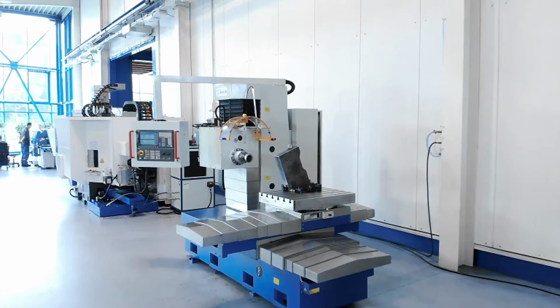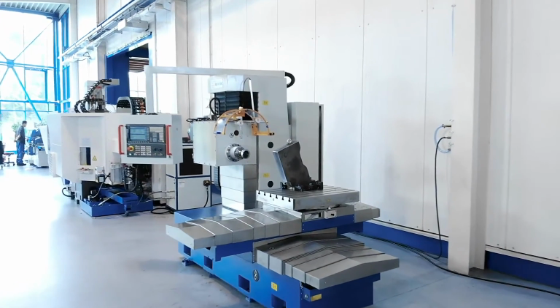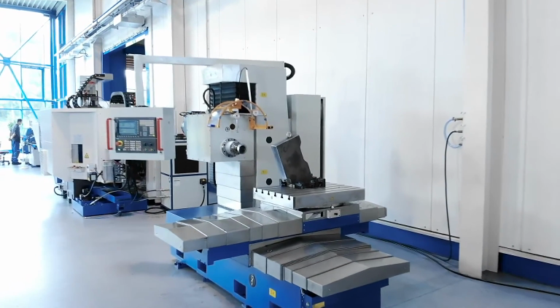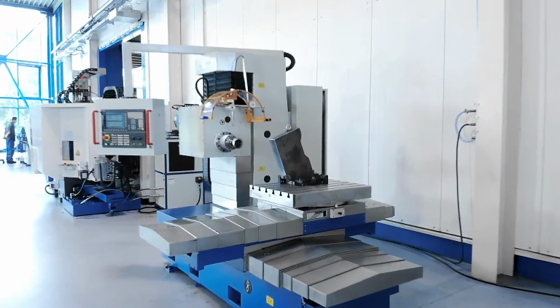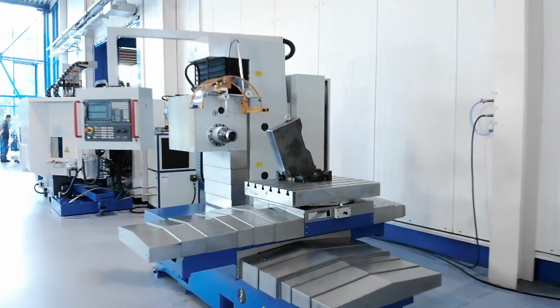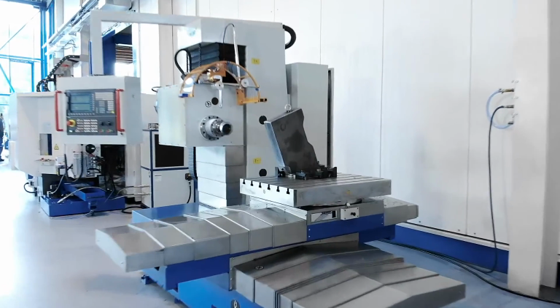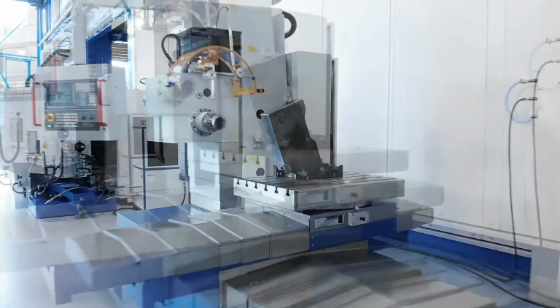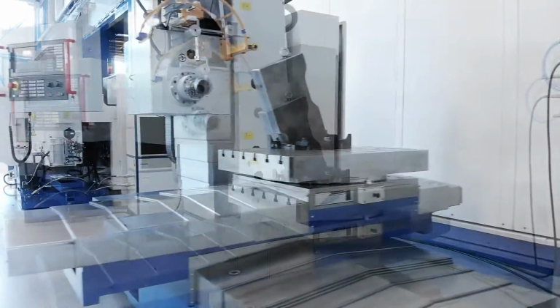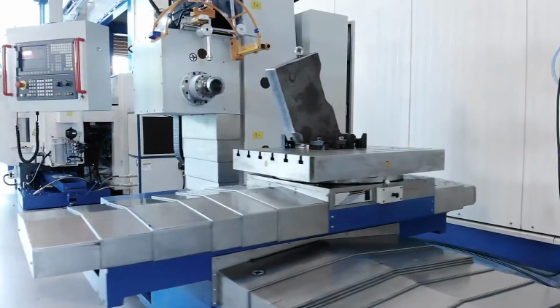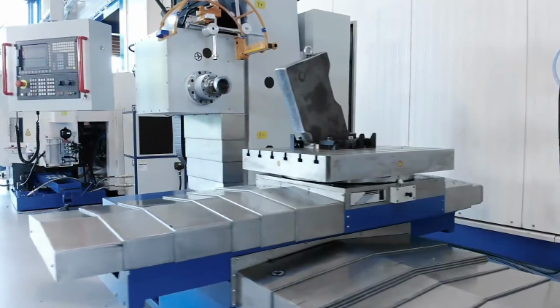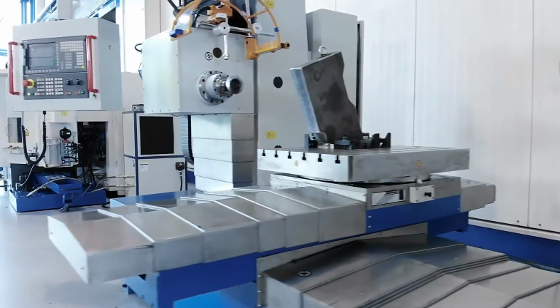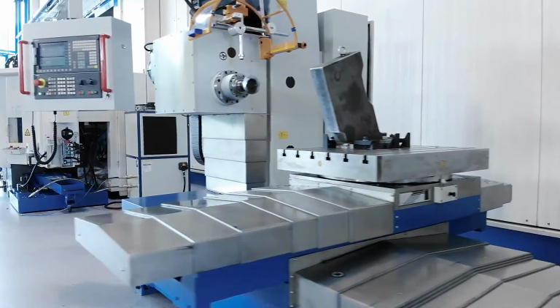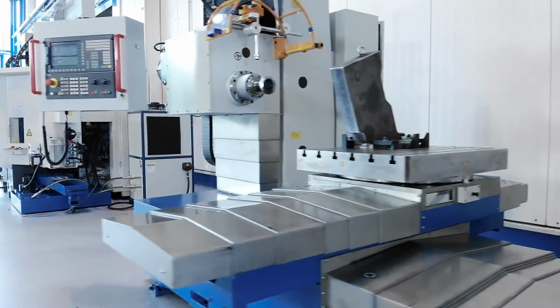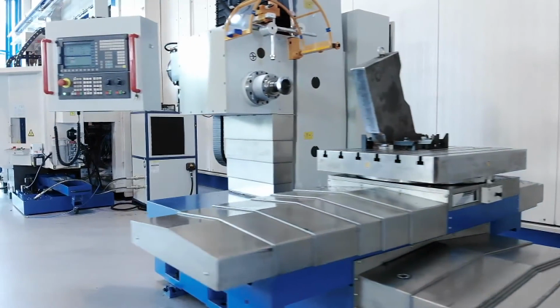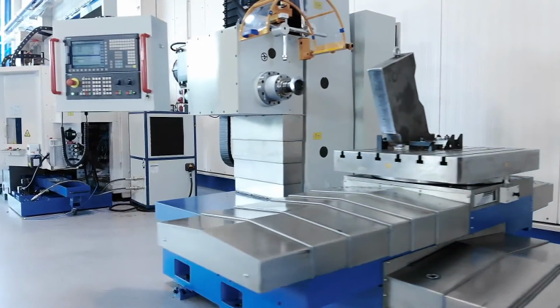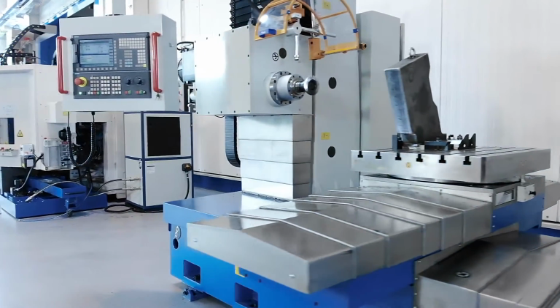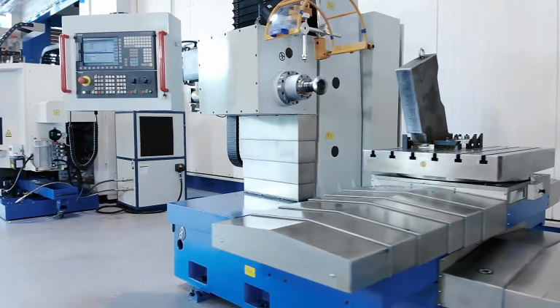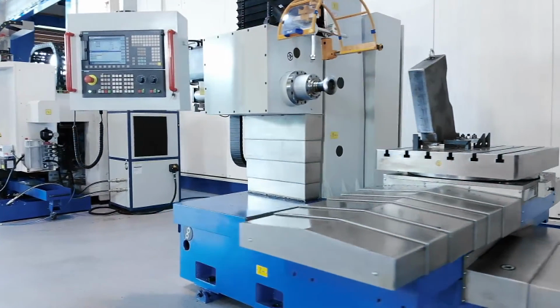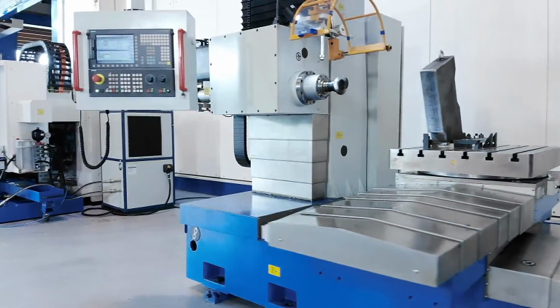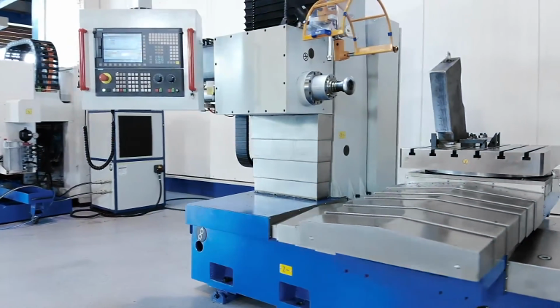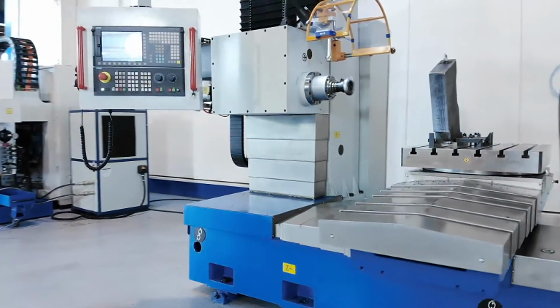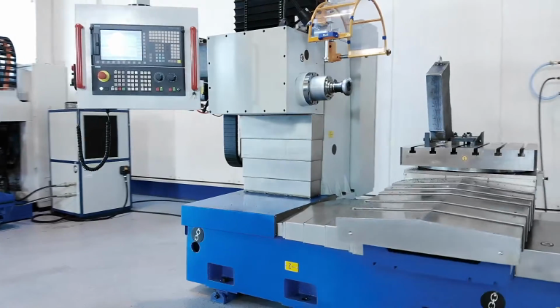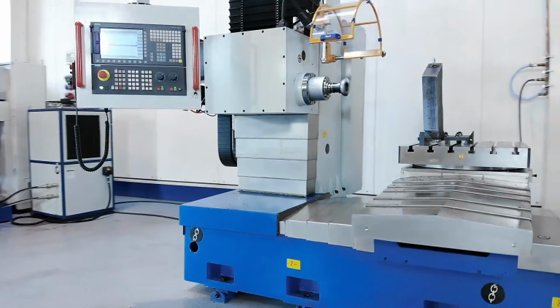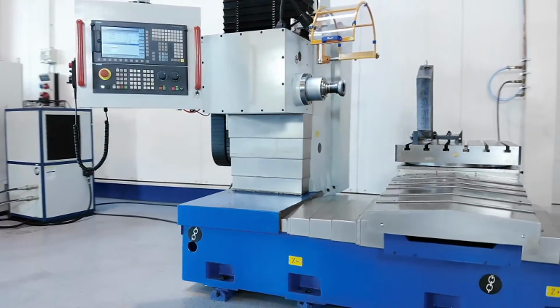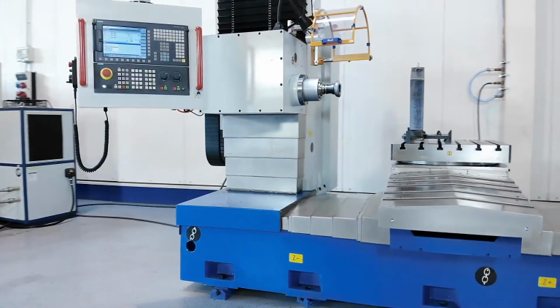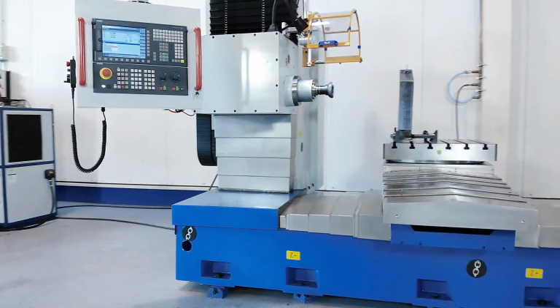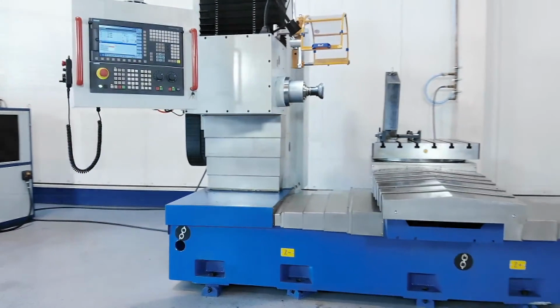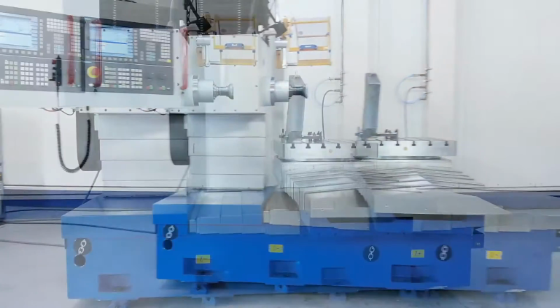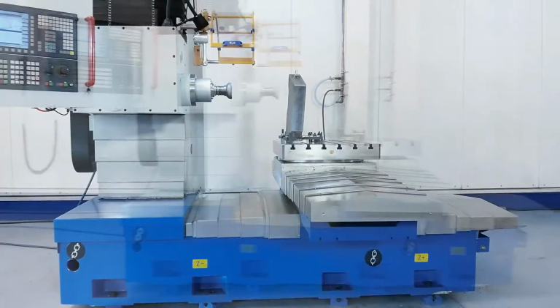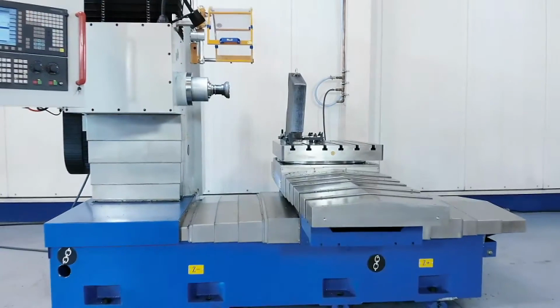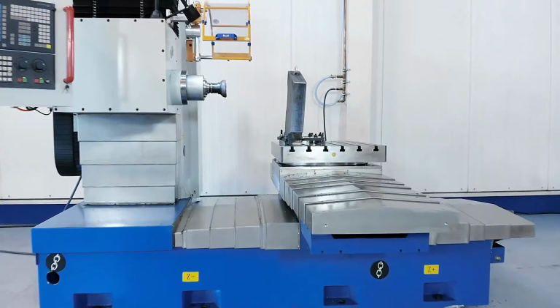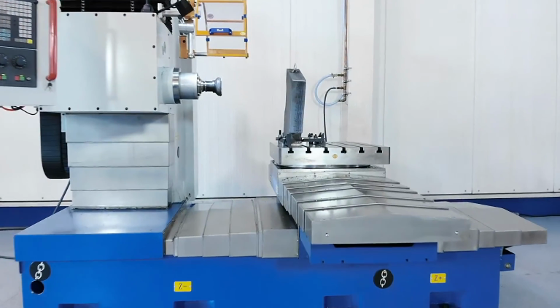The solid machine frame is made of high-quality grey cast iron with wide guideways and a large clamping table to guarantee maximum stability and smoothness during heavy milling operations.